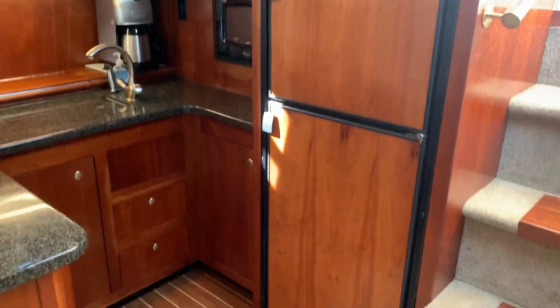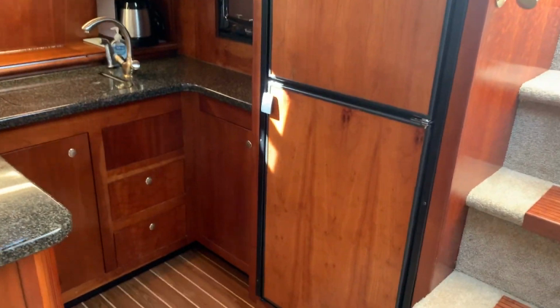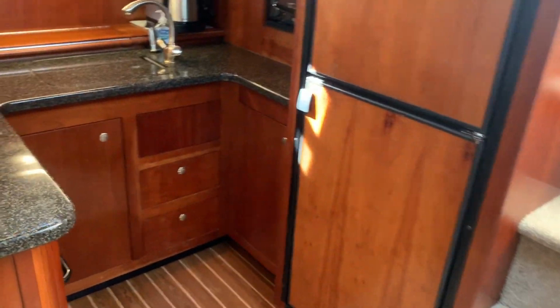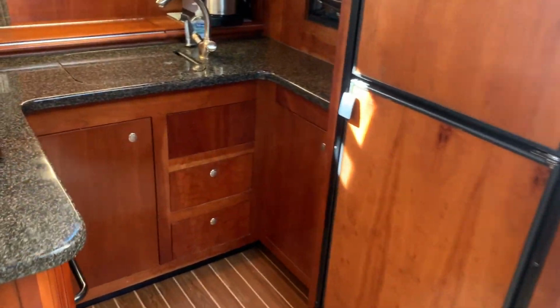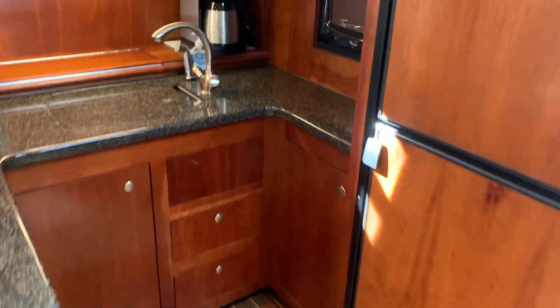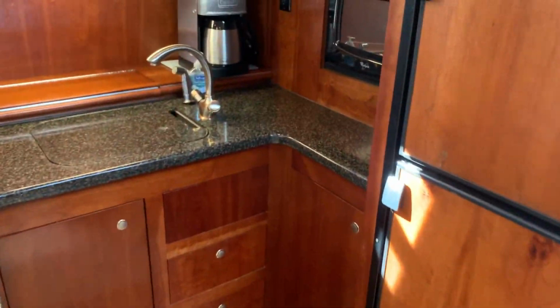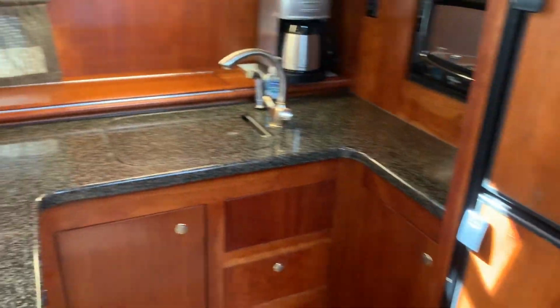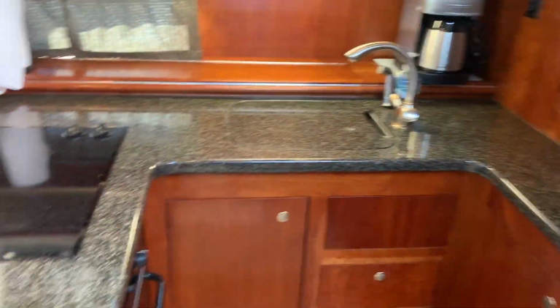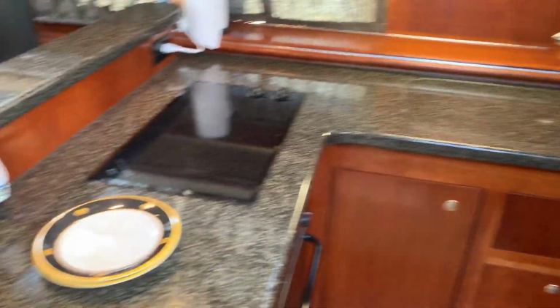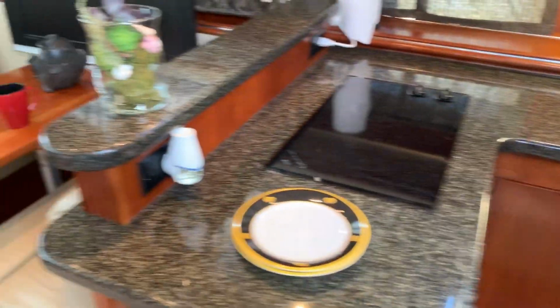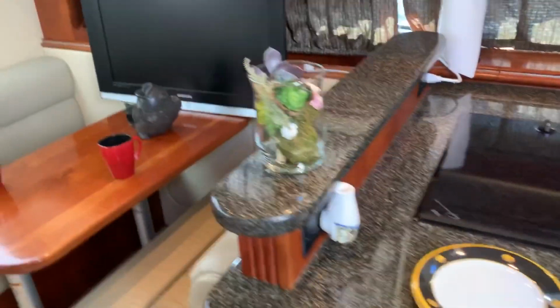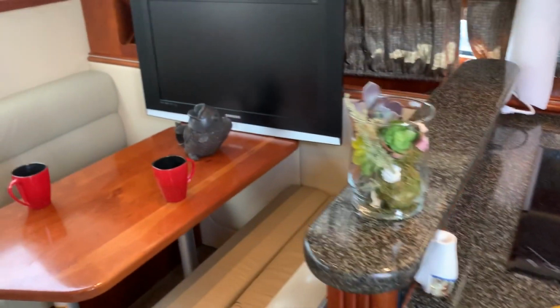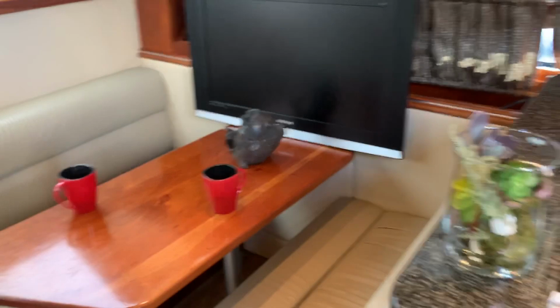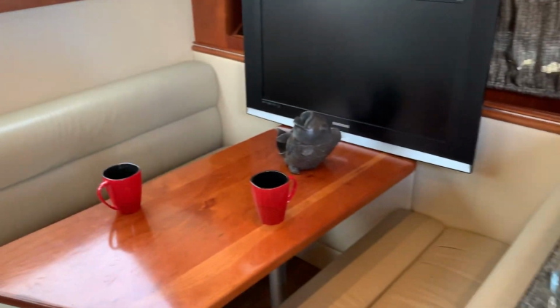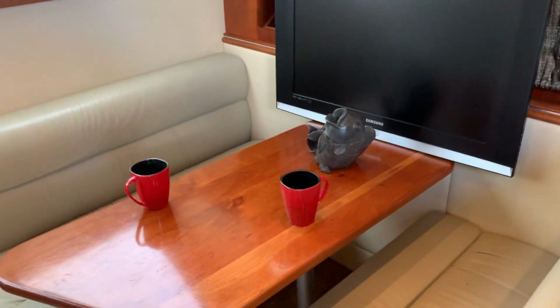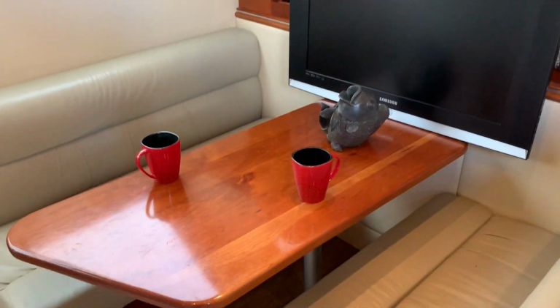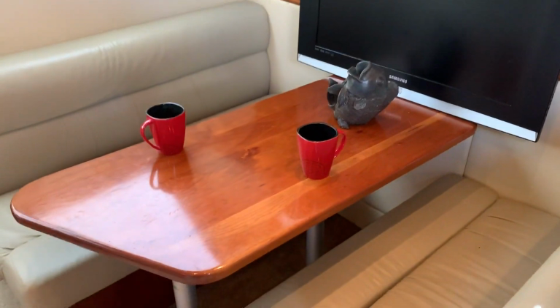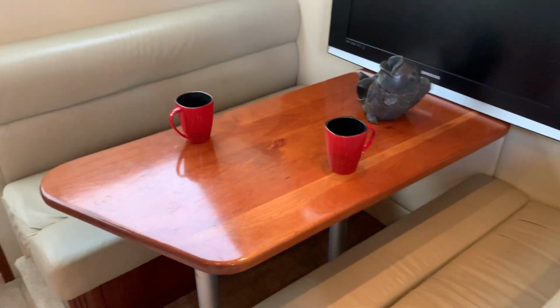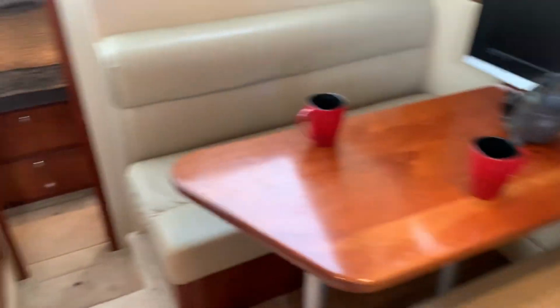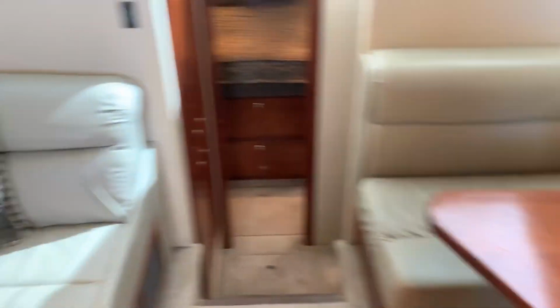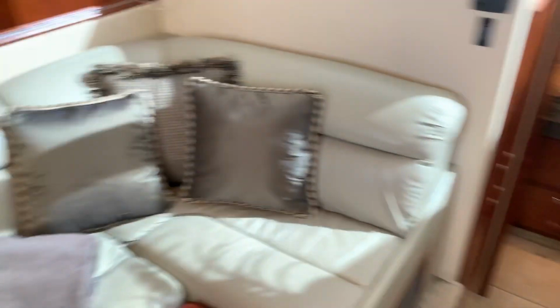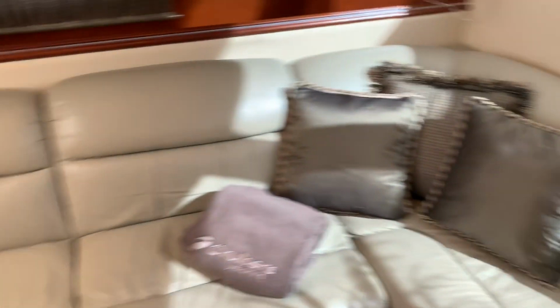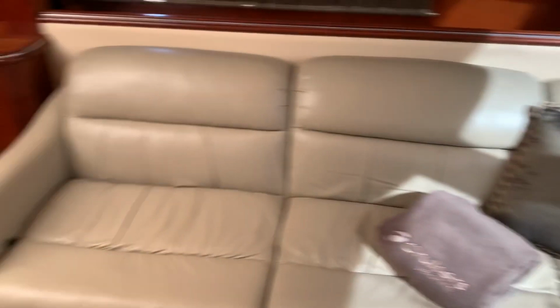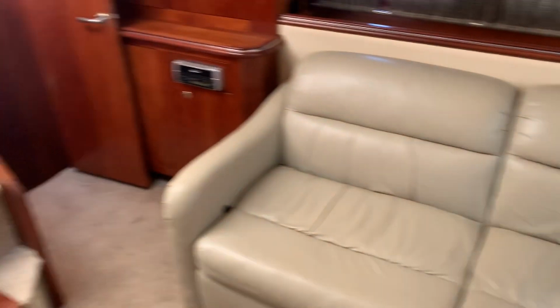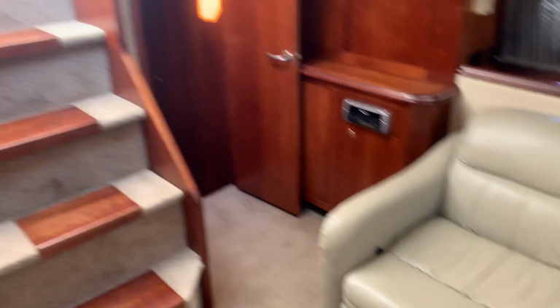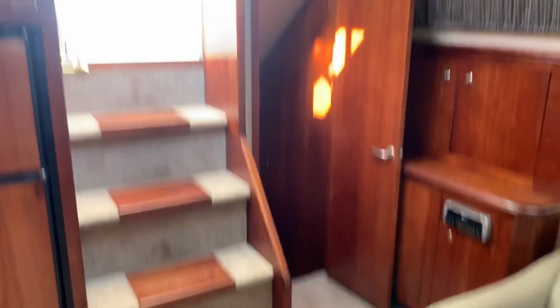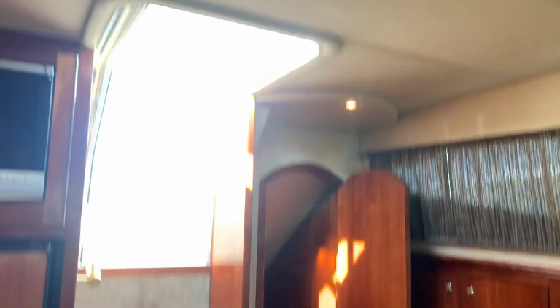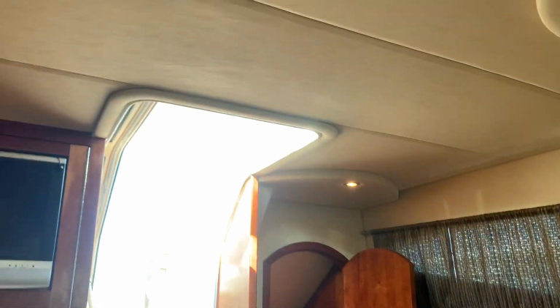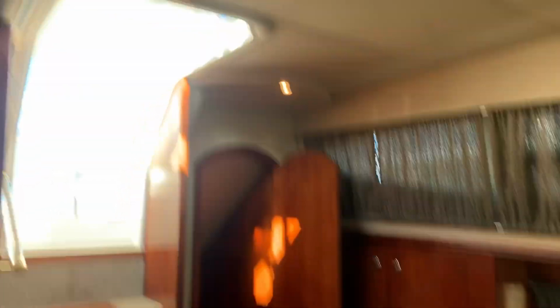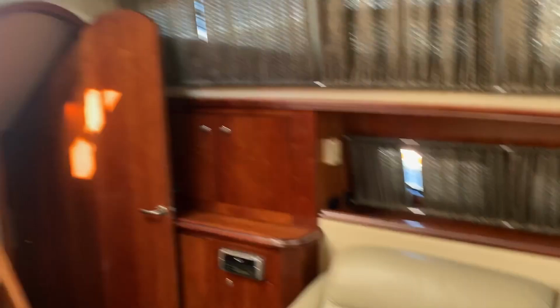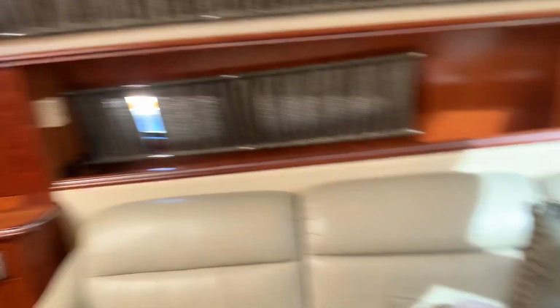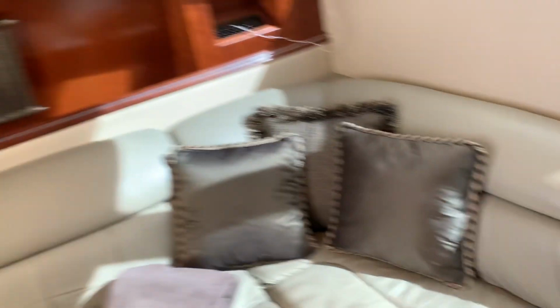Full-size refrigerator, microwave, coffee maker, TV, and a nice little dinette, with plenty of seating all the way around. Very good headroom and a lot of good lighting.